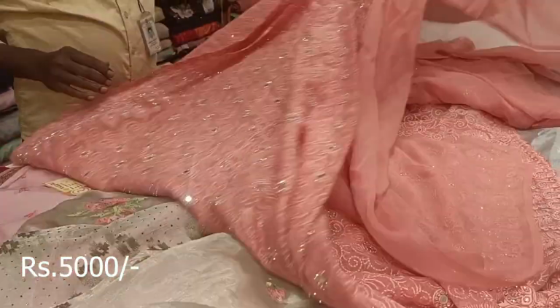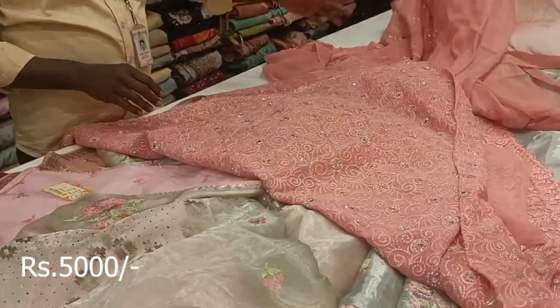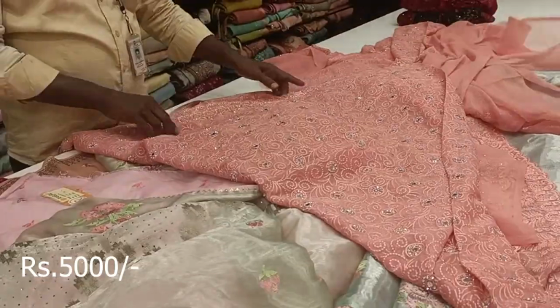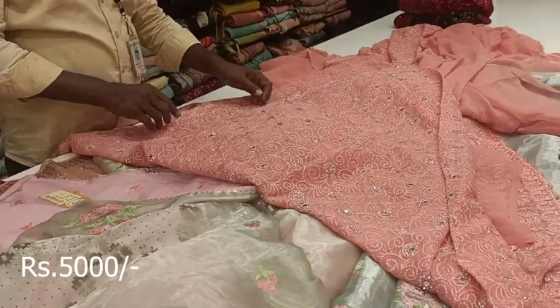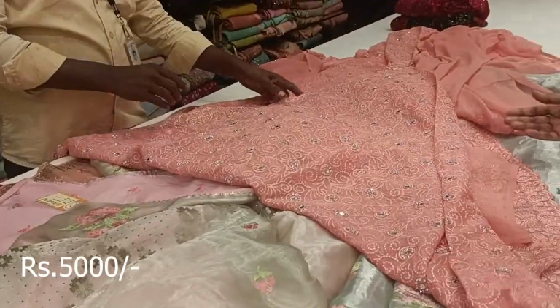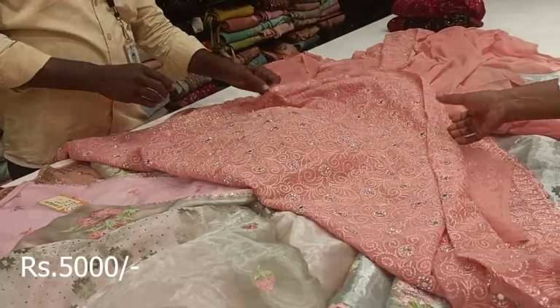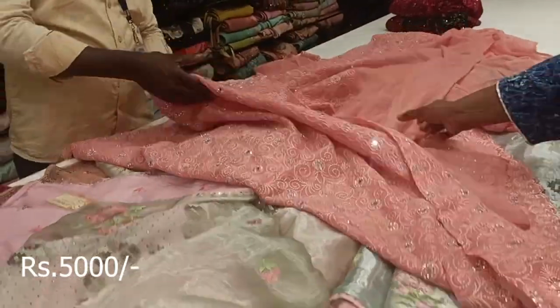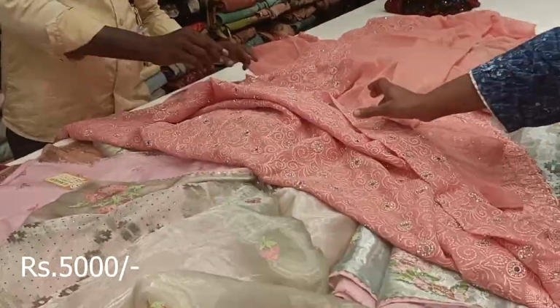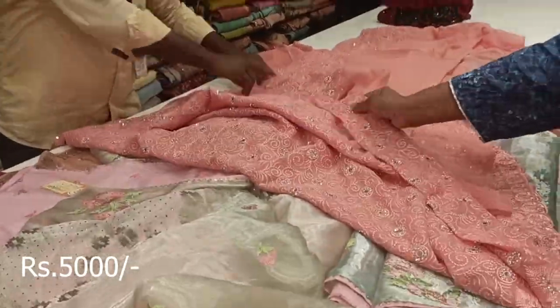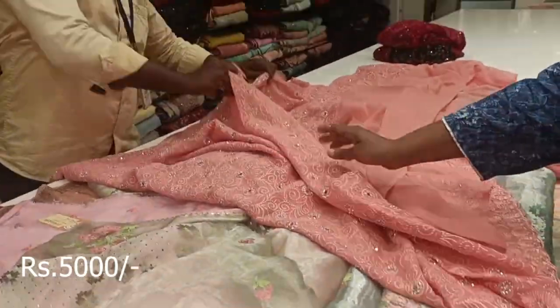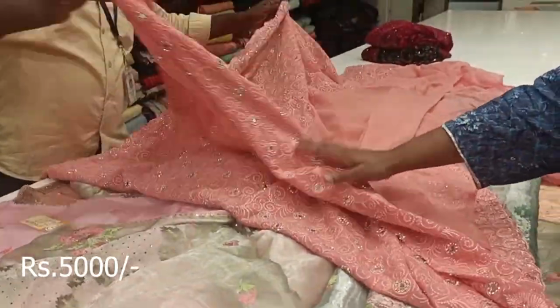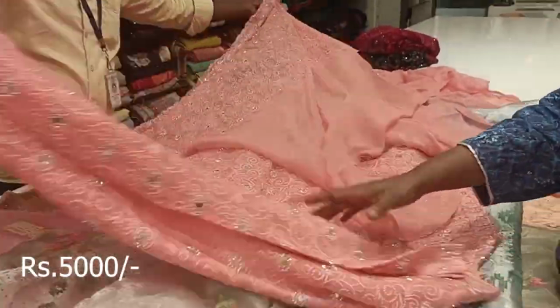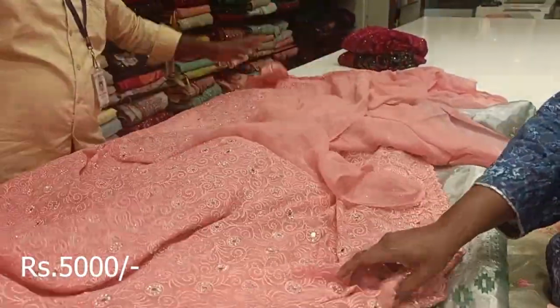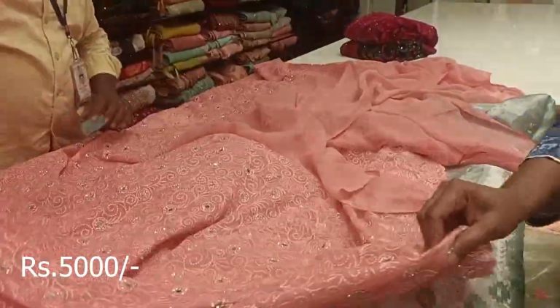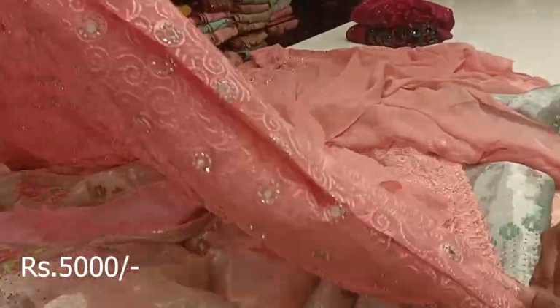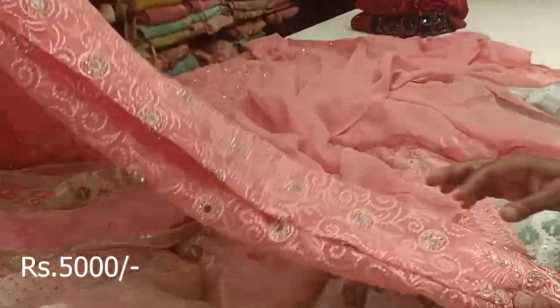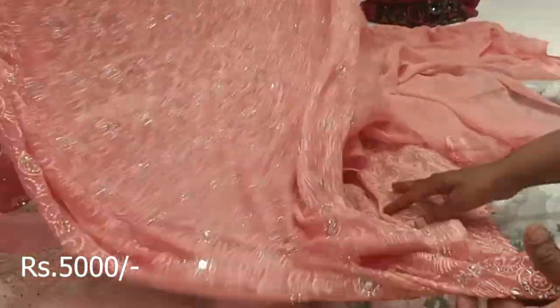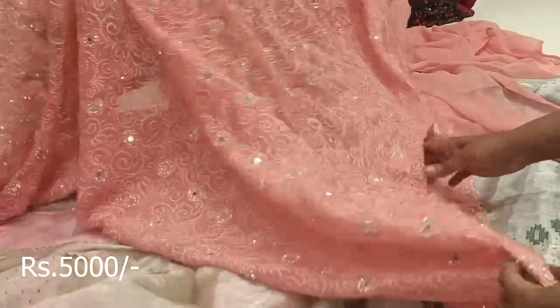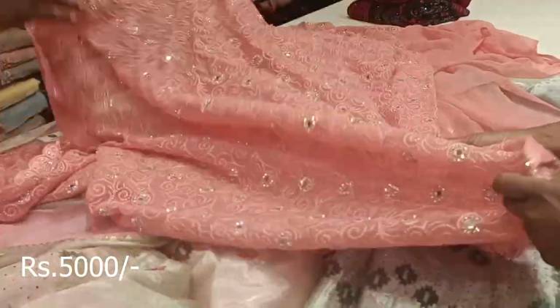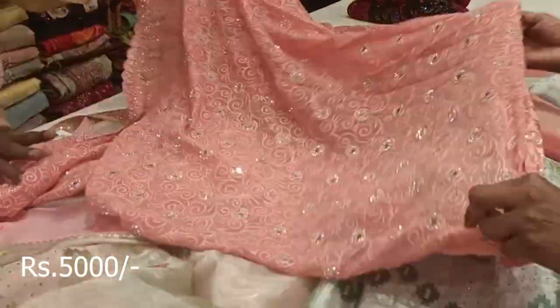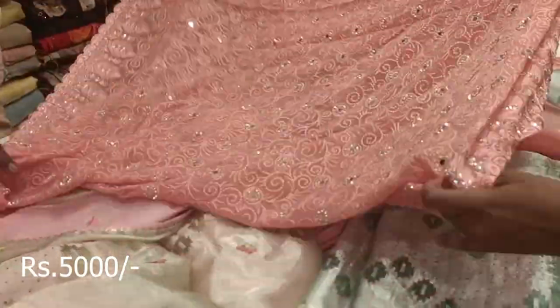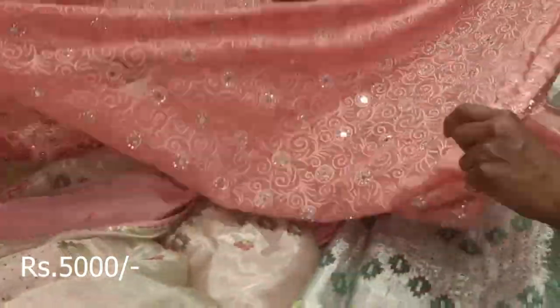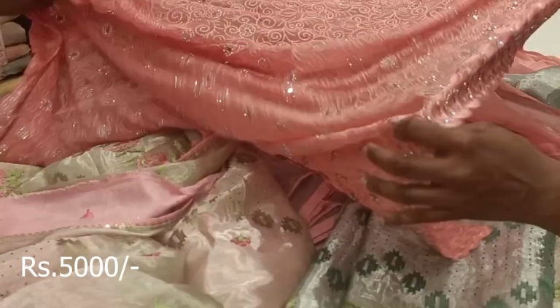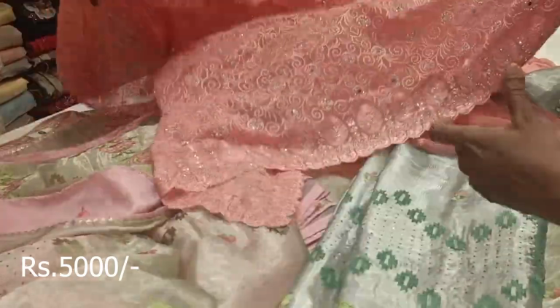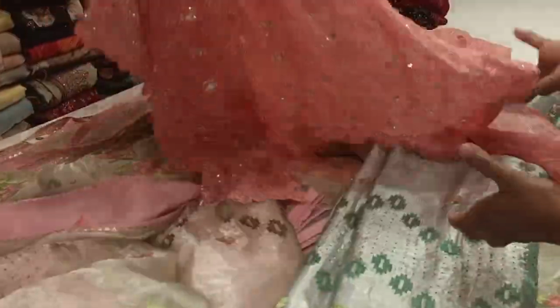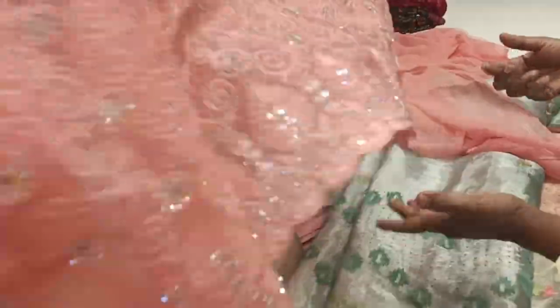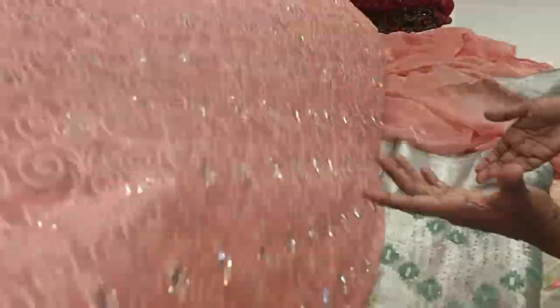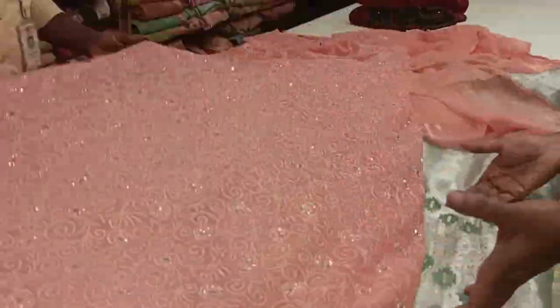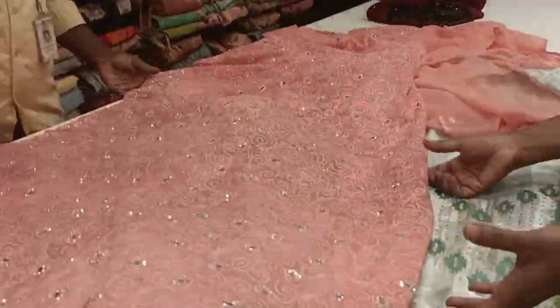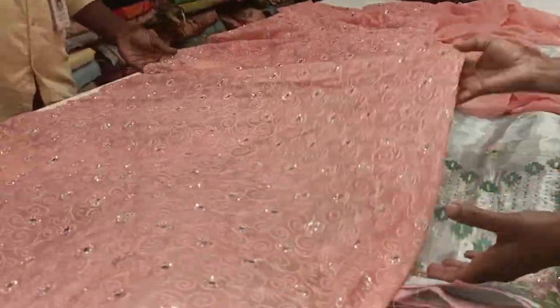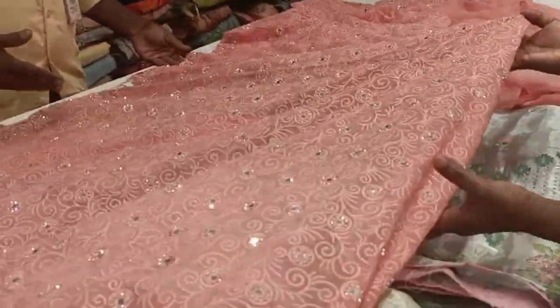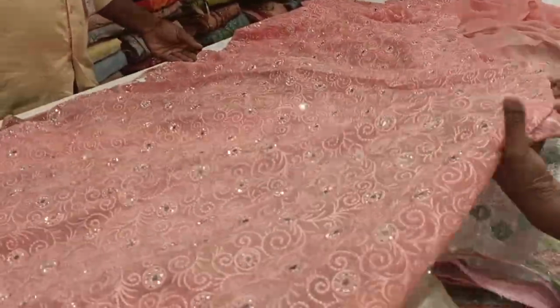We cut 2kg in the same way, but it is very good on the skin. It is a very good shape.